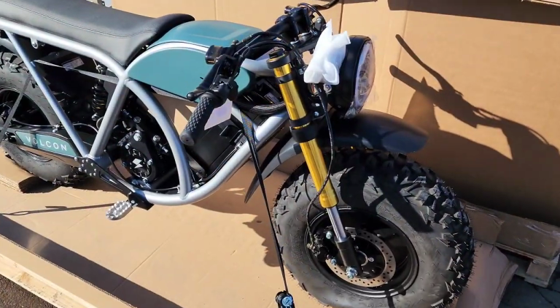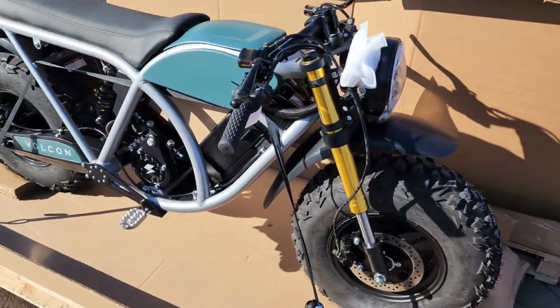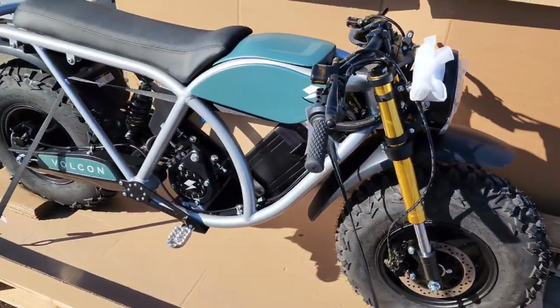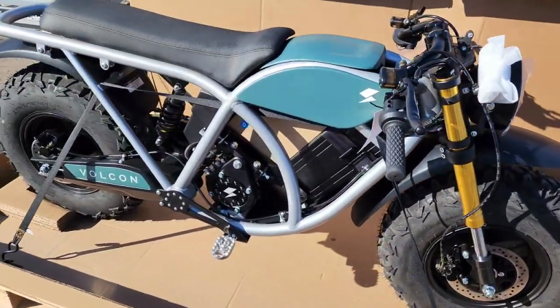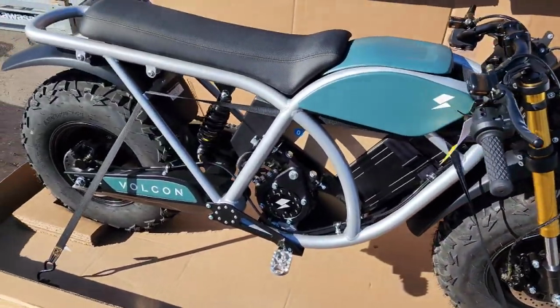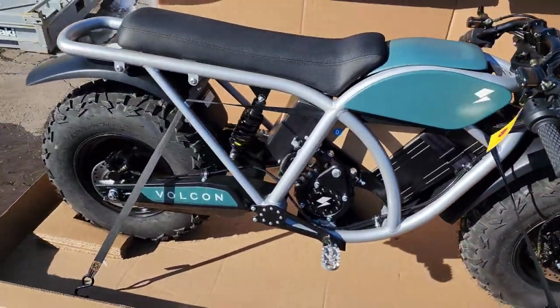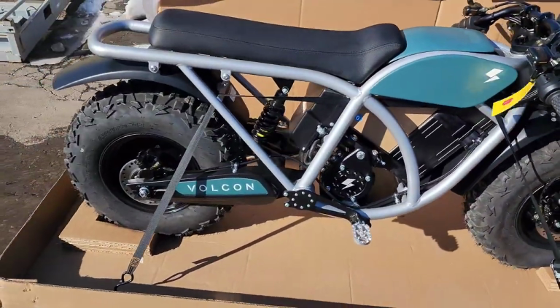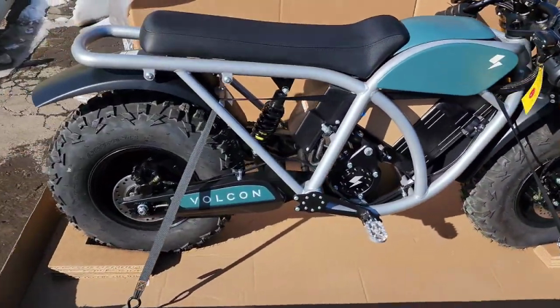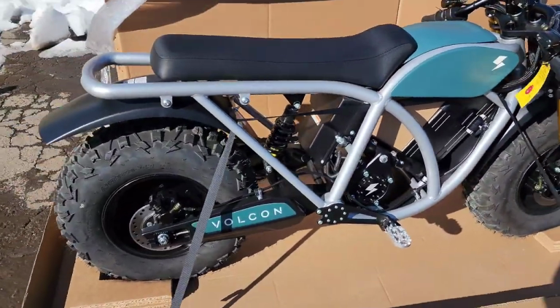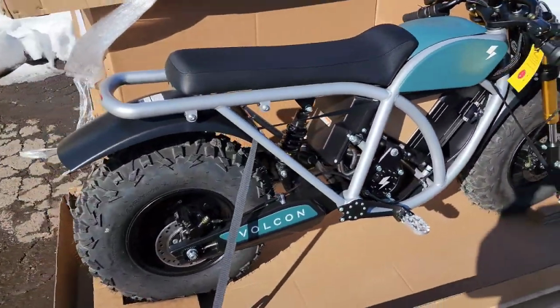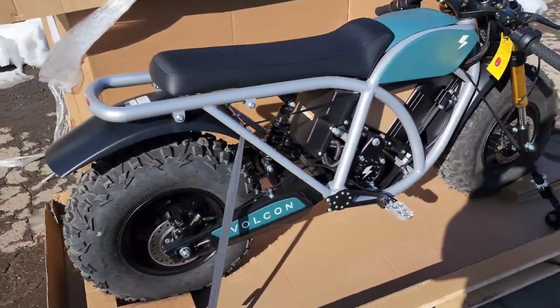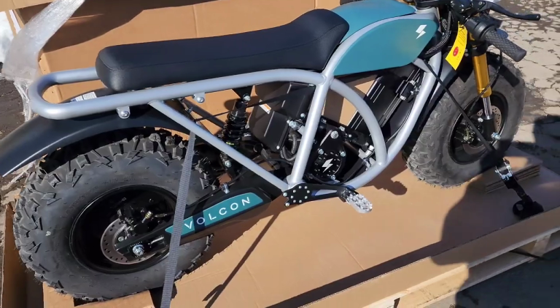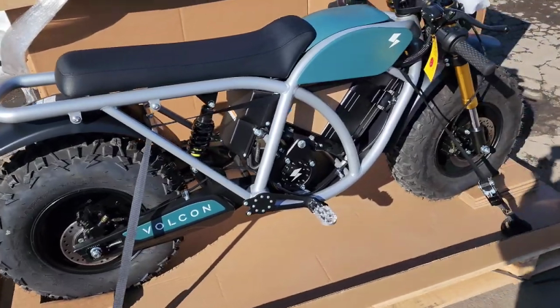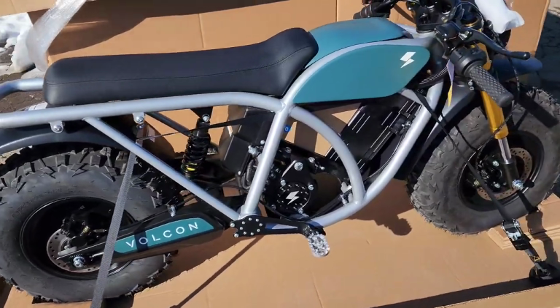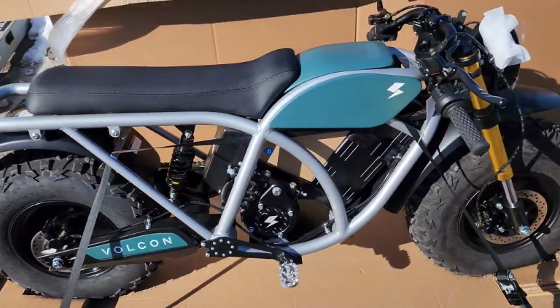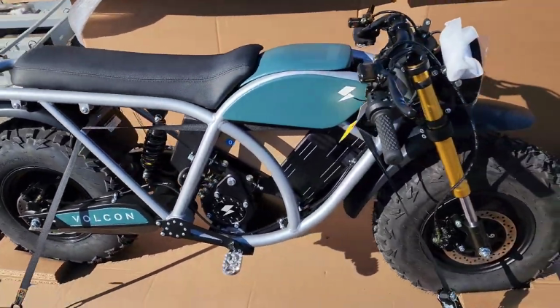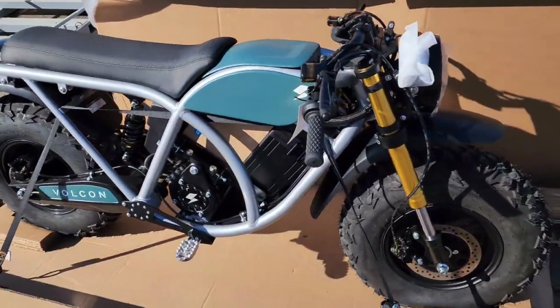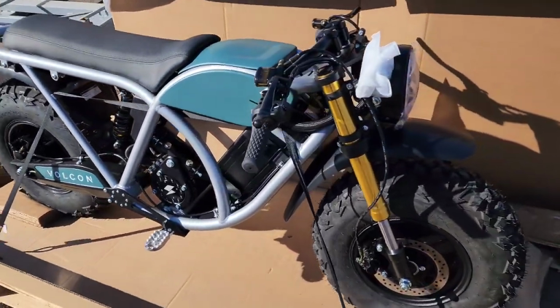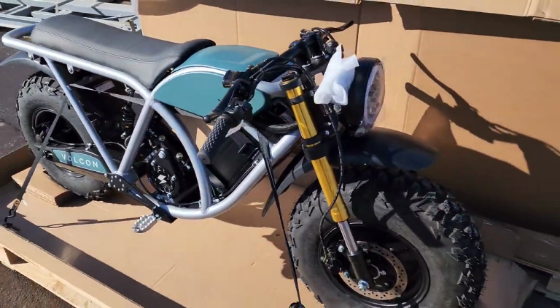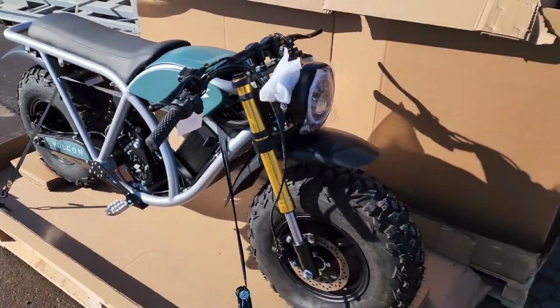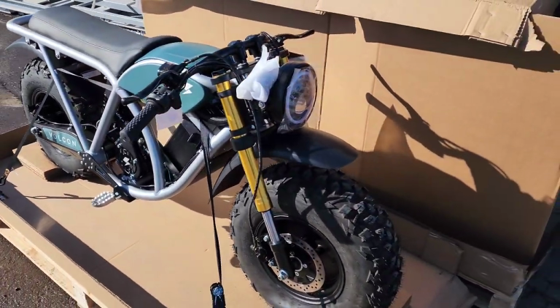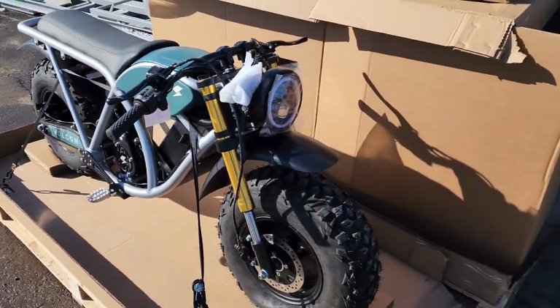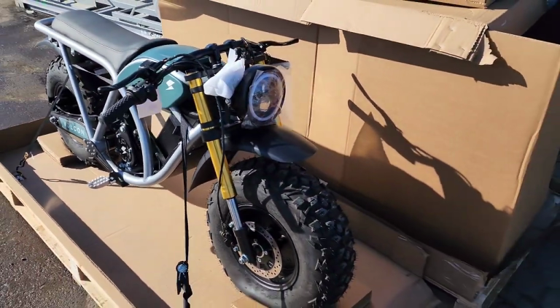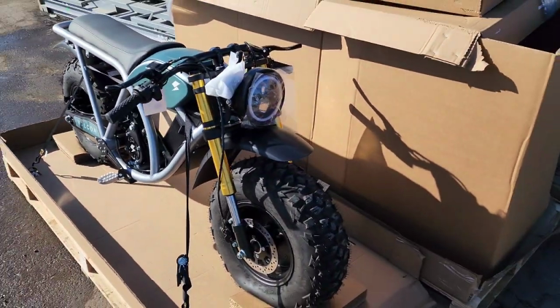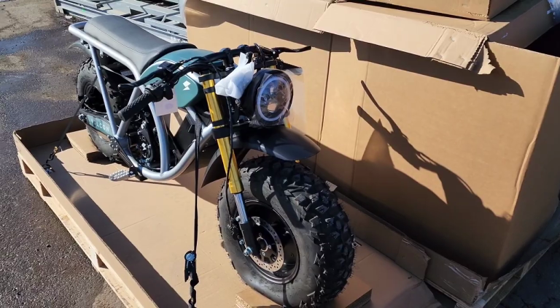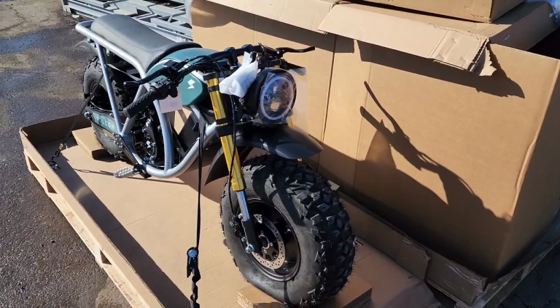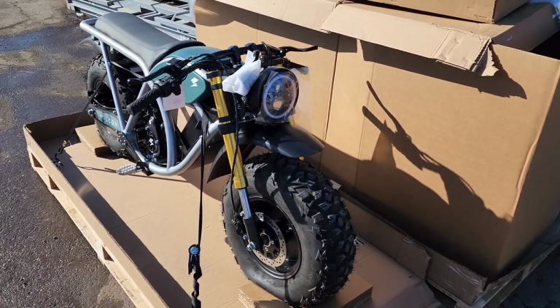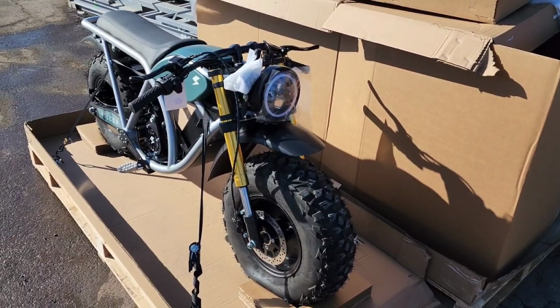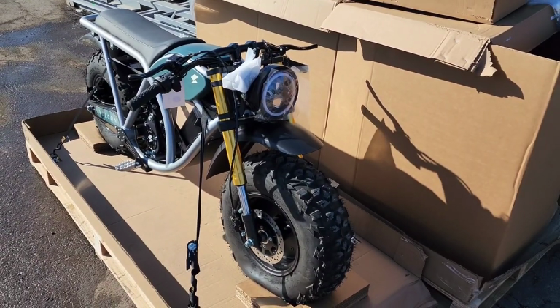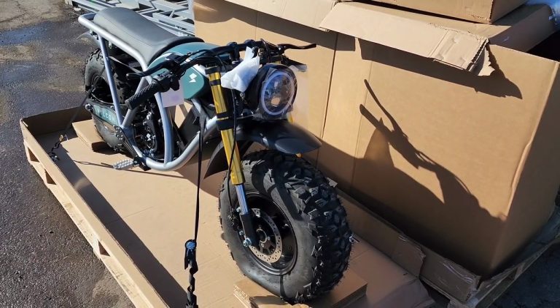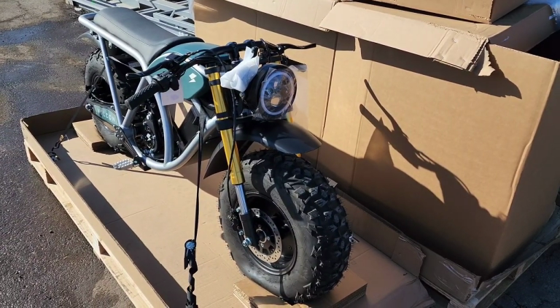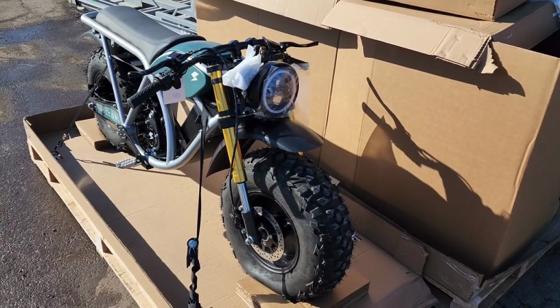Alright, we got the cover pulled off. Let's get it put together and charged up.